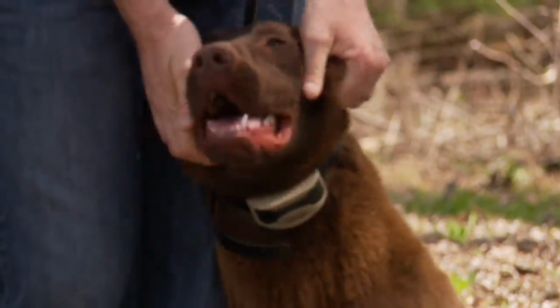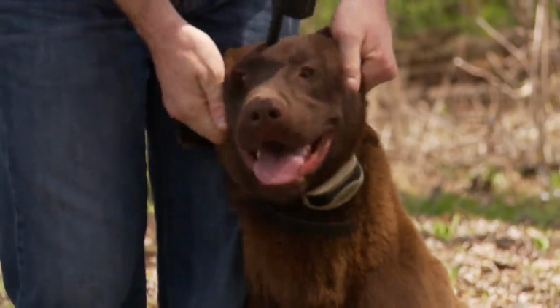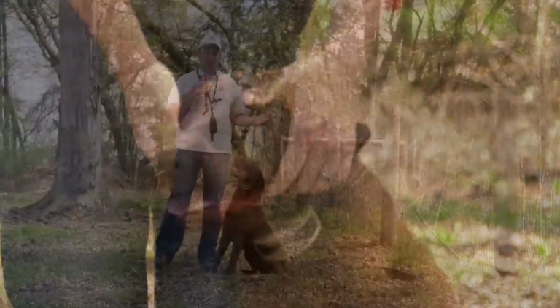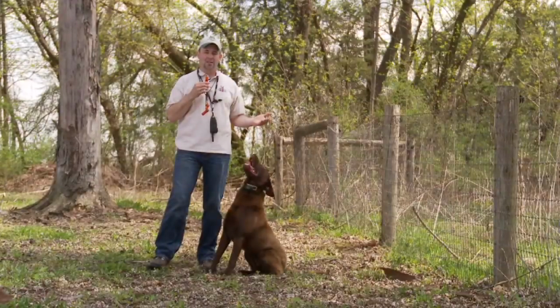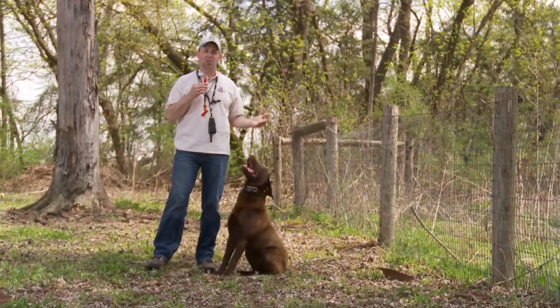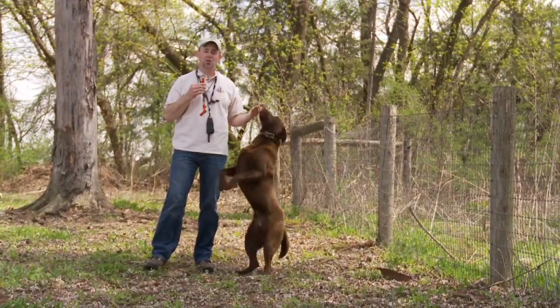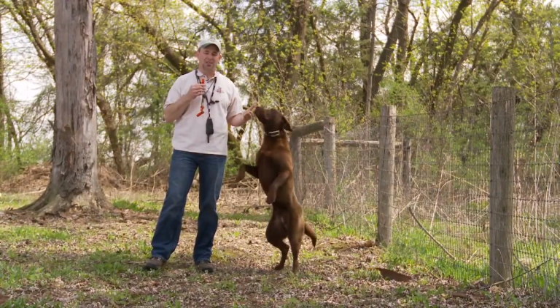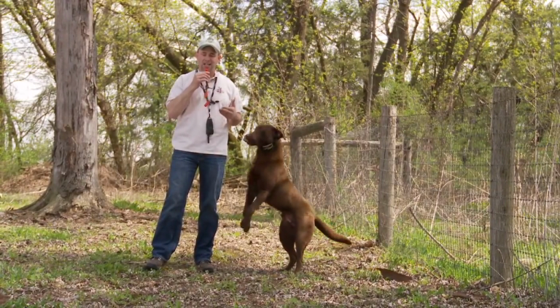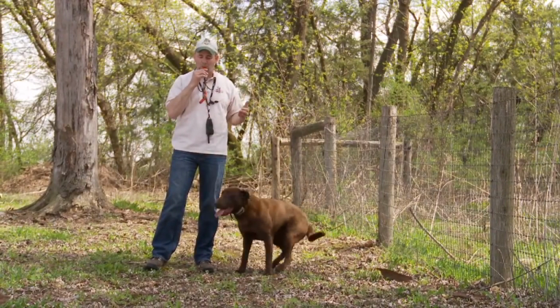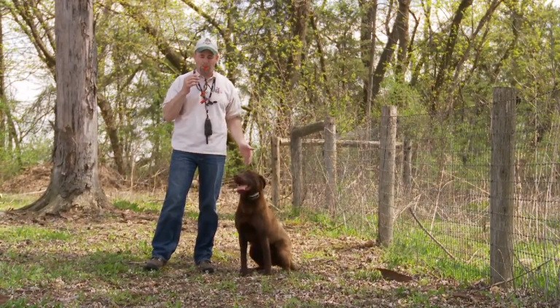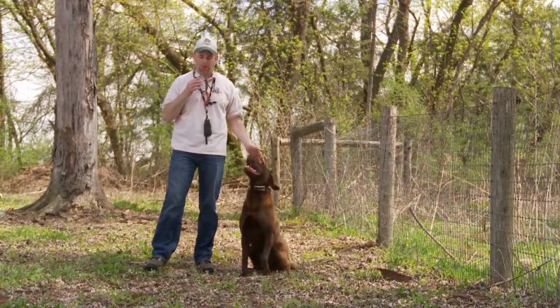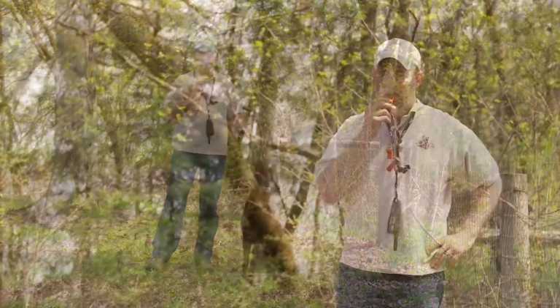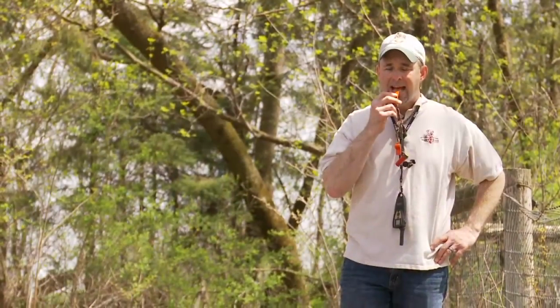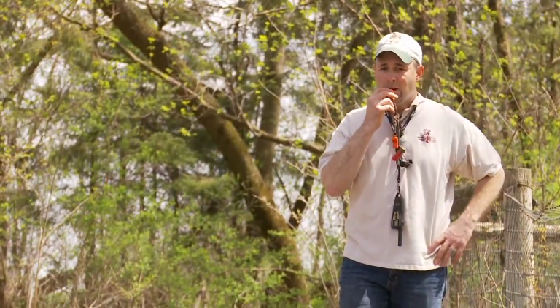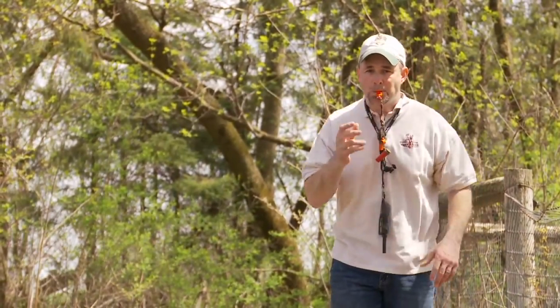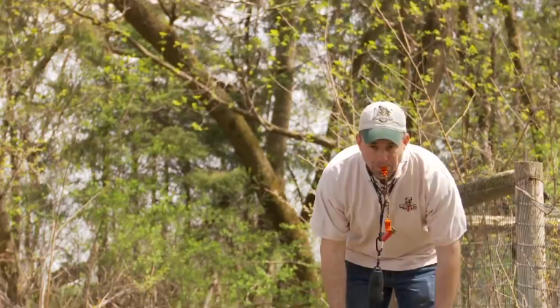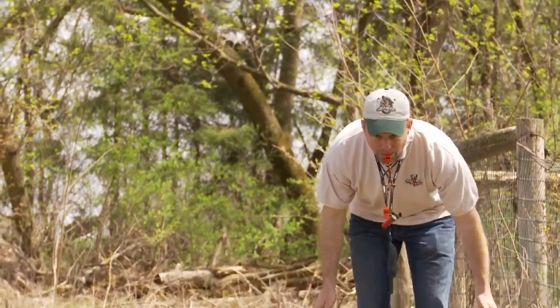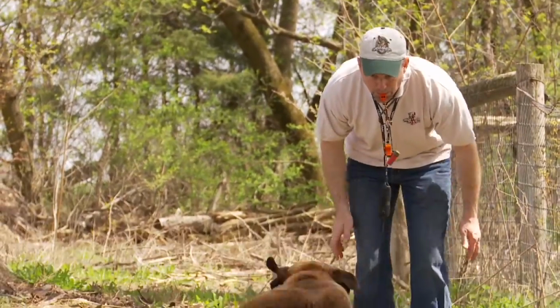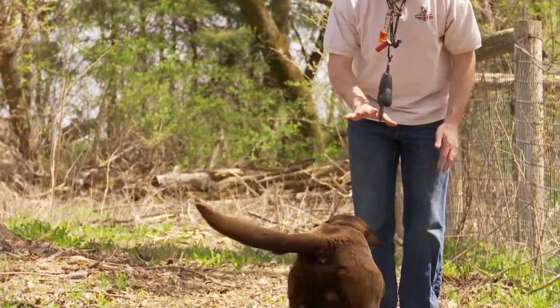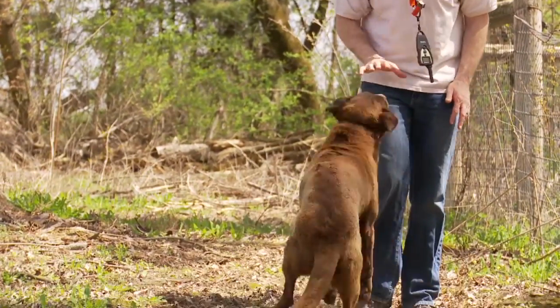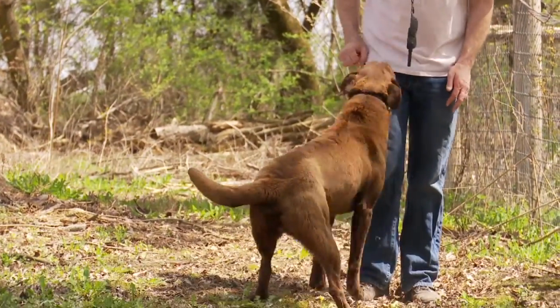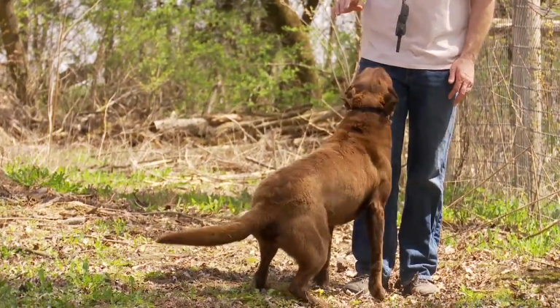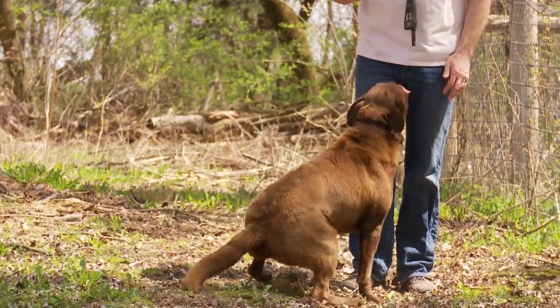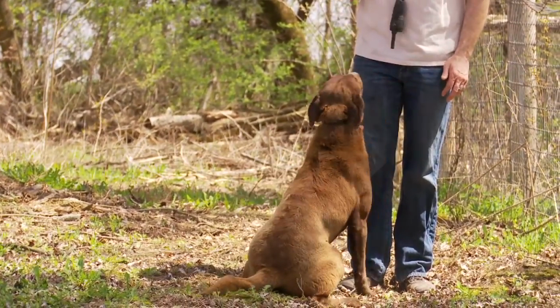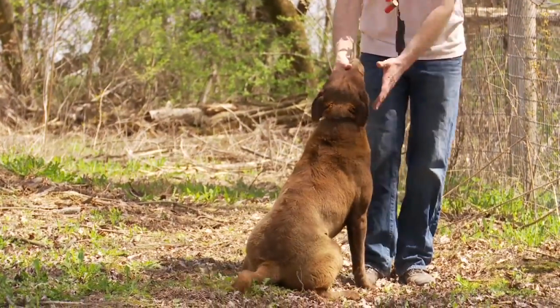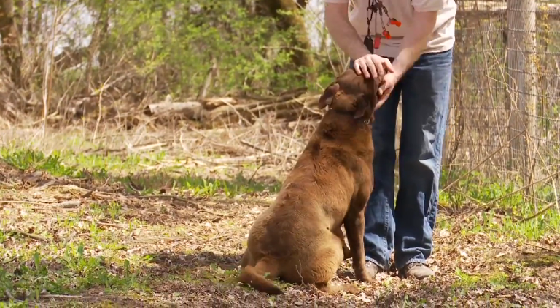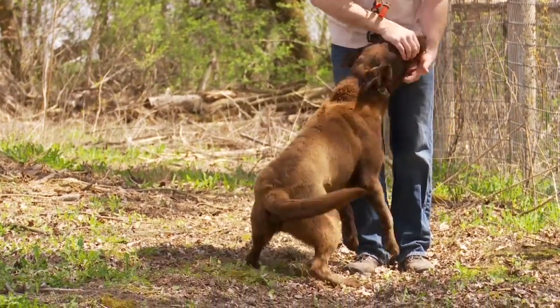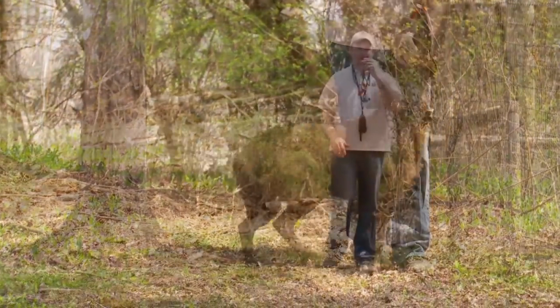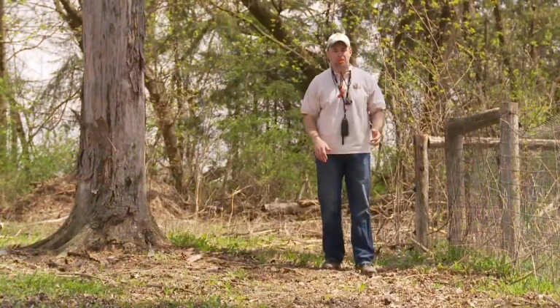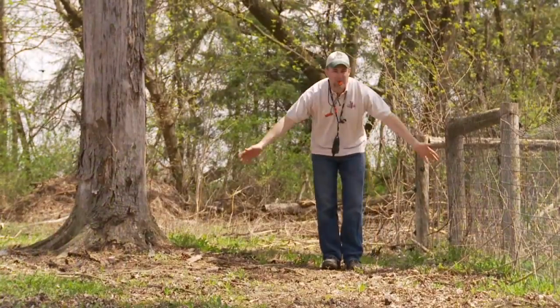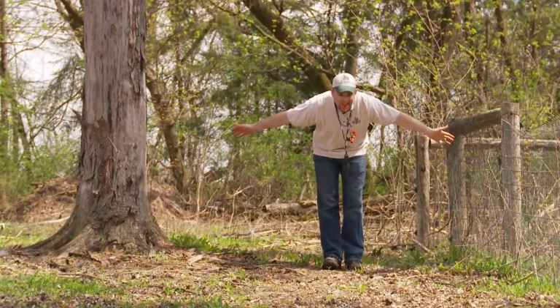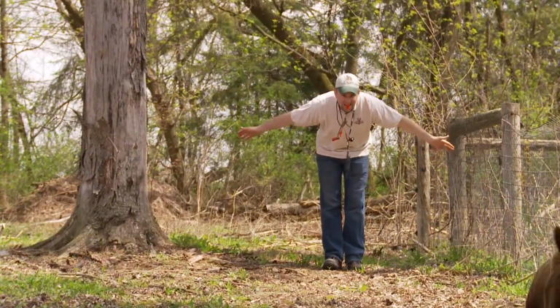You'll ultimately then use the command 'here' with three short blasts. Alex, here. Again, we're going to do this three or four times as we cast him away and he comes back towards us, and the last time we'll just be using the whistle to mean 'here.'